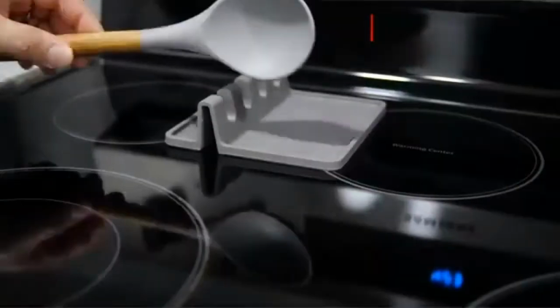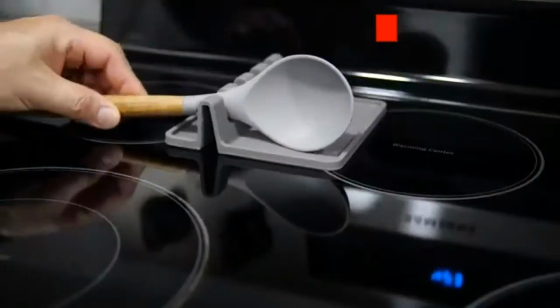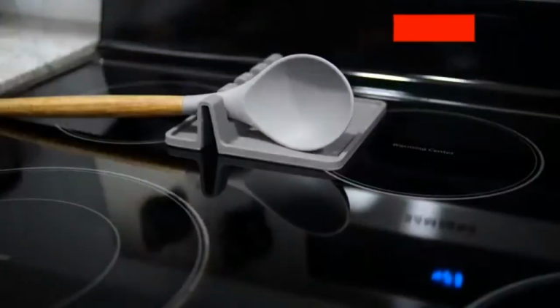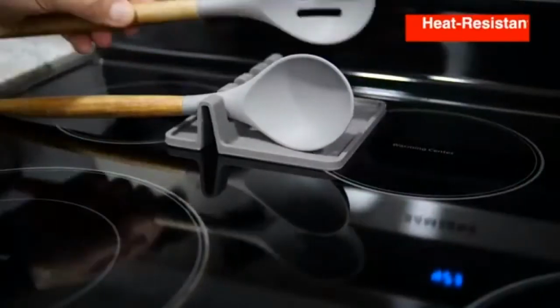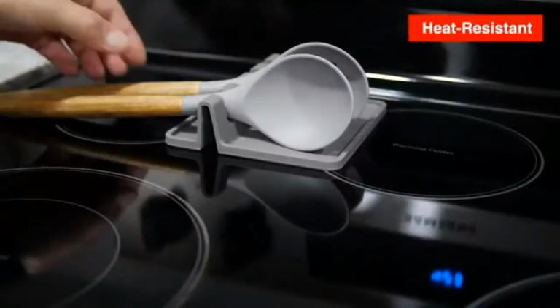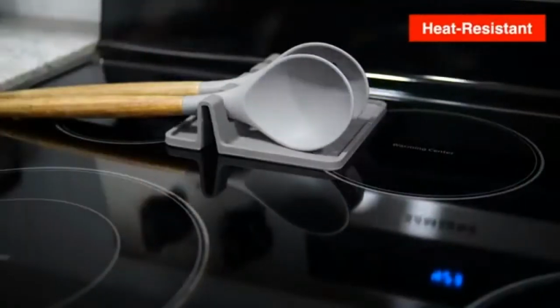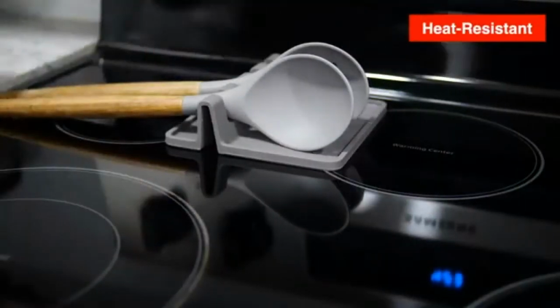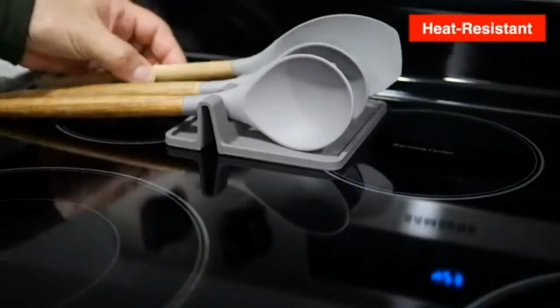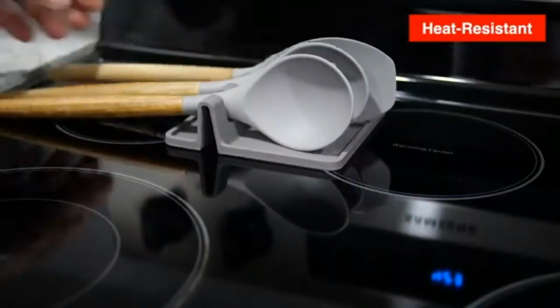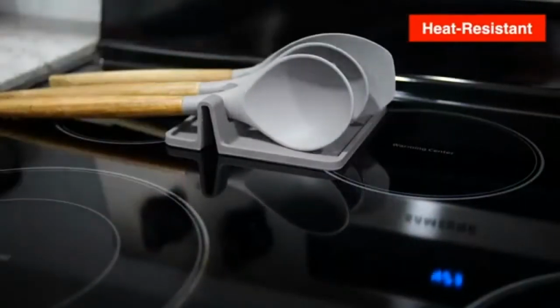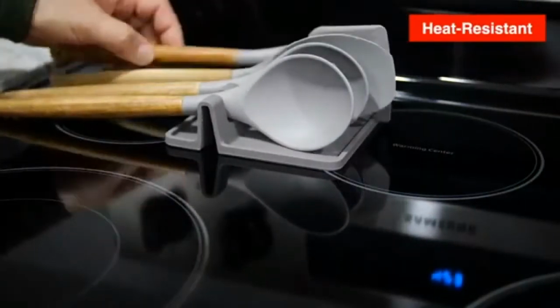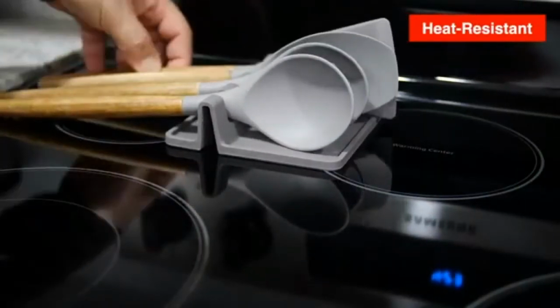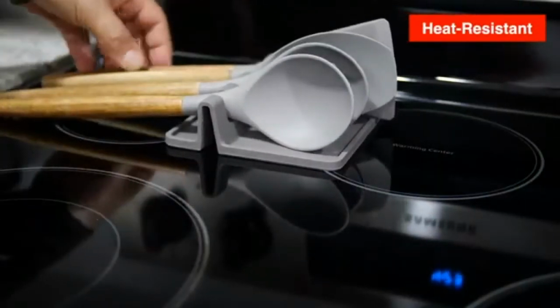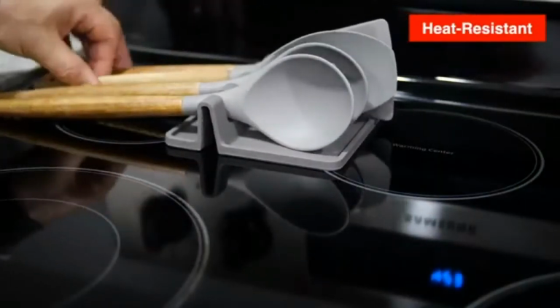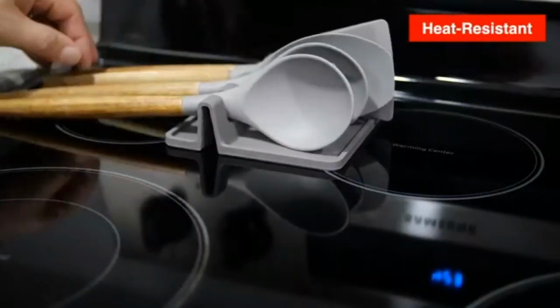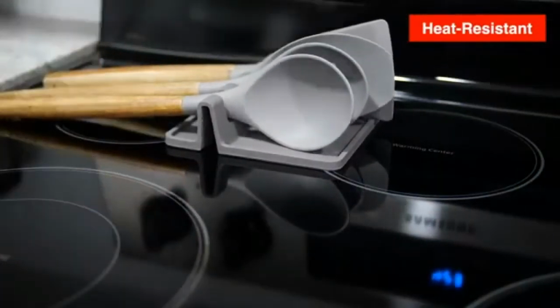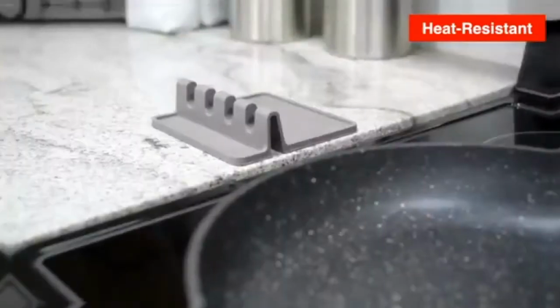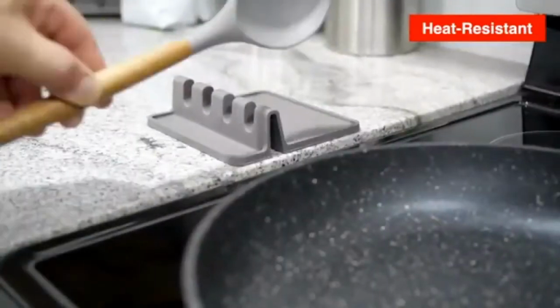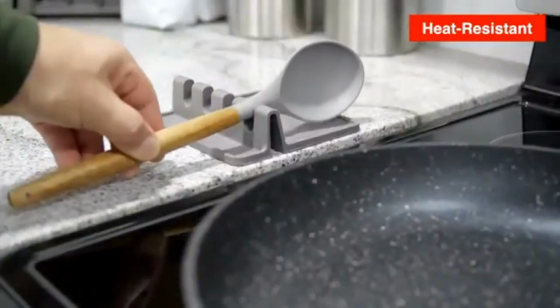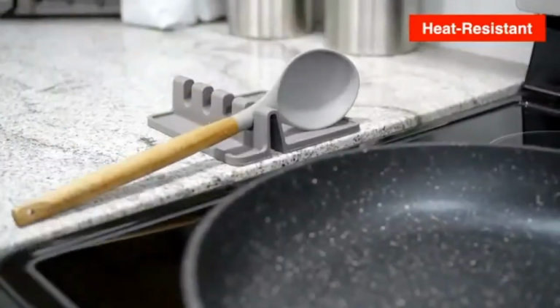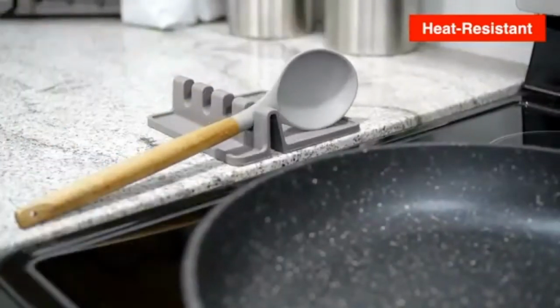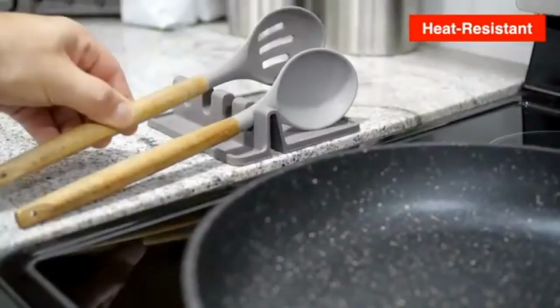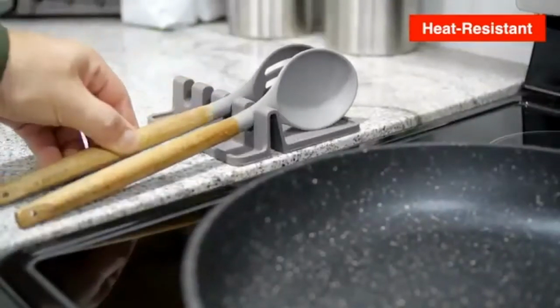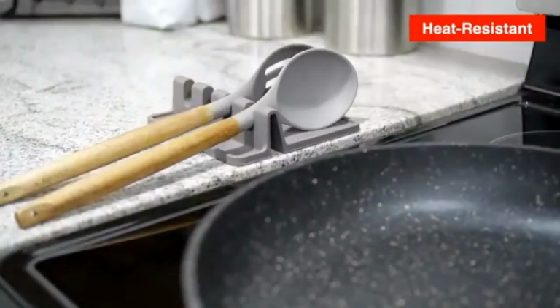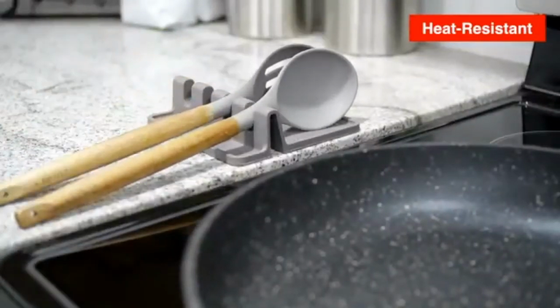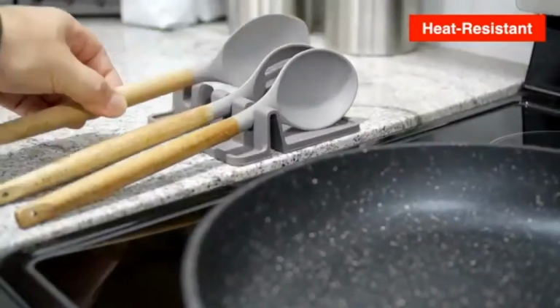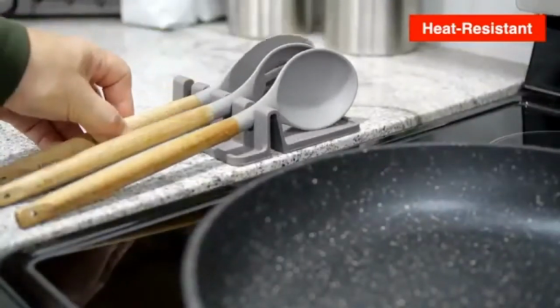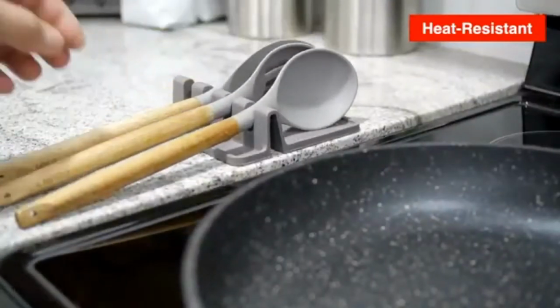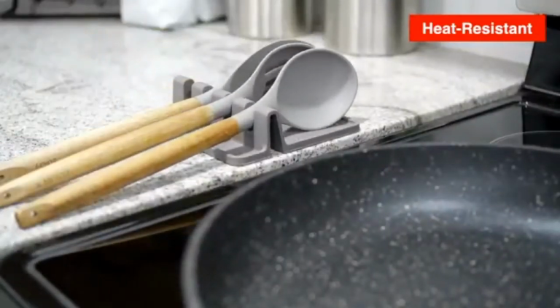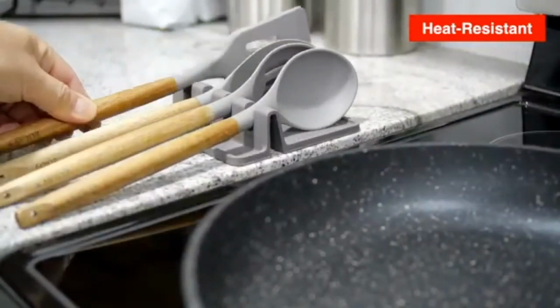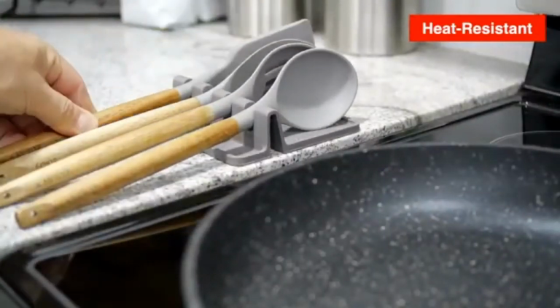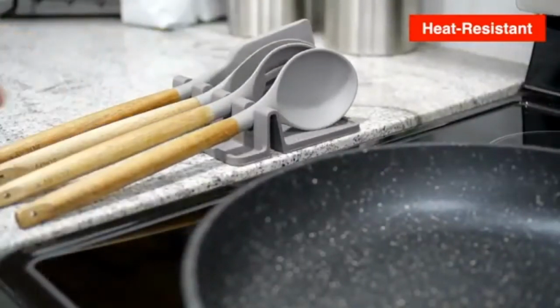This heat-resistant holder can be placed near the stove, countertop, or placed in any area that prep work or cooking is done.